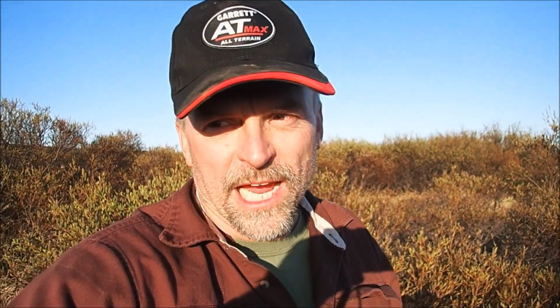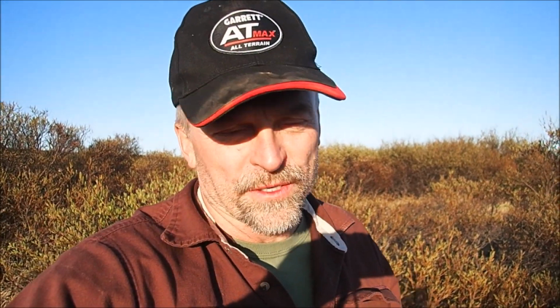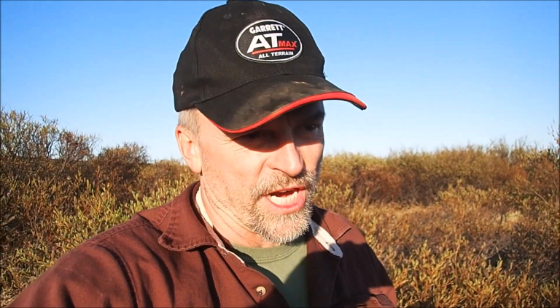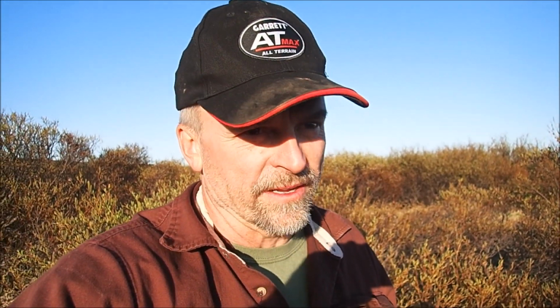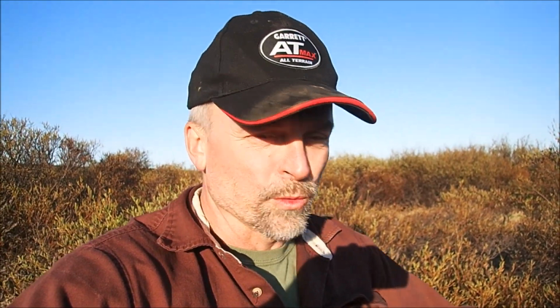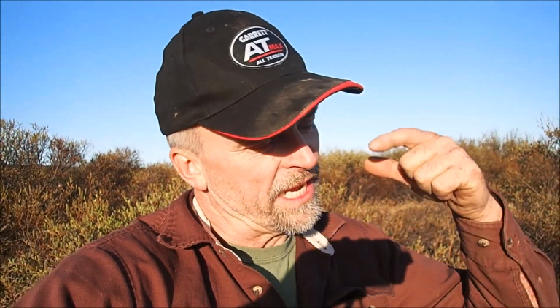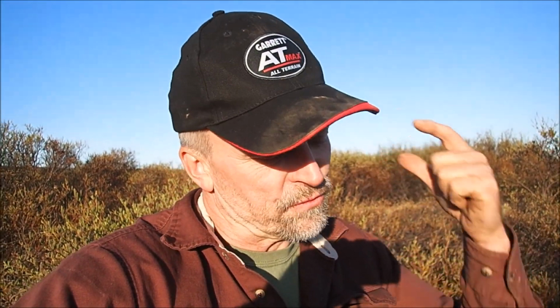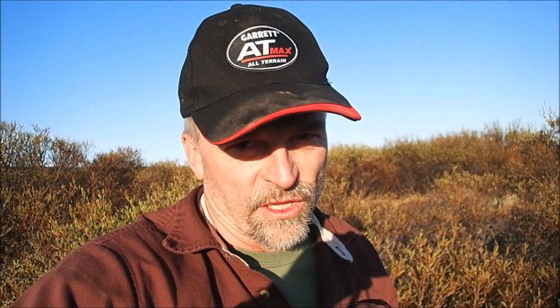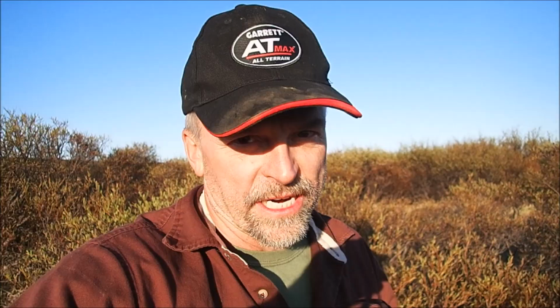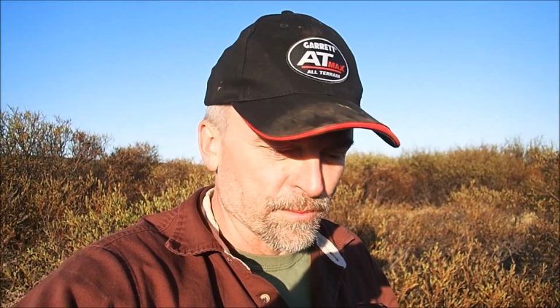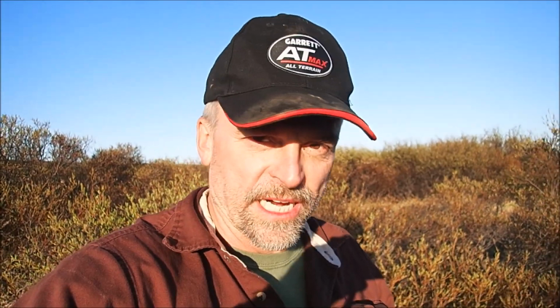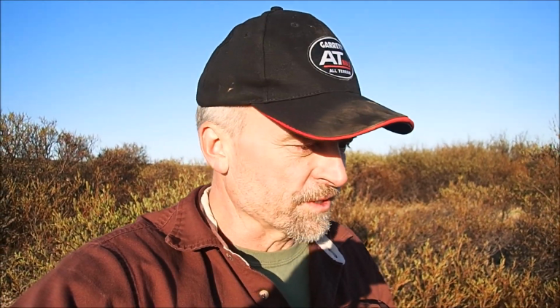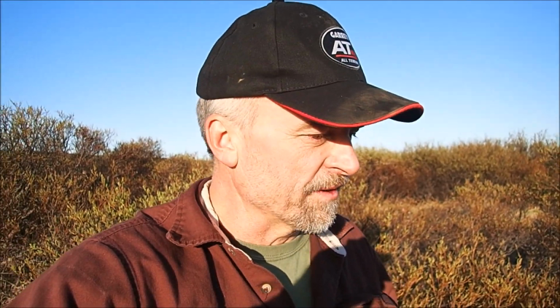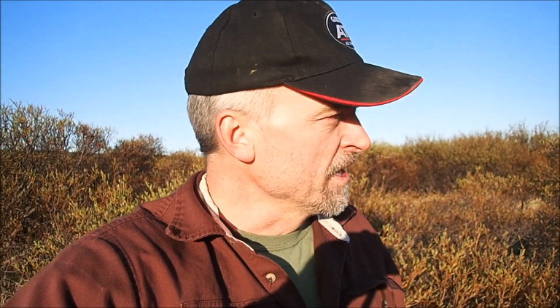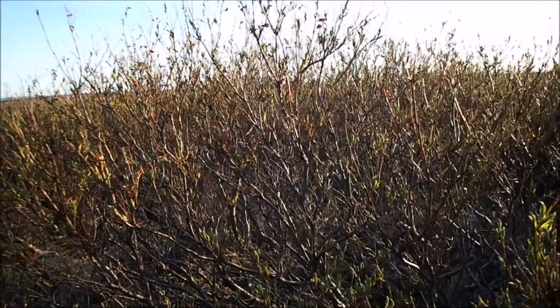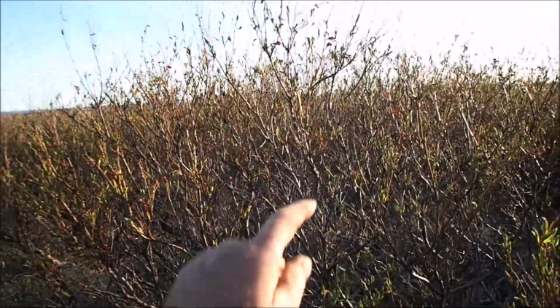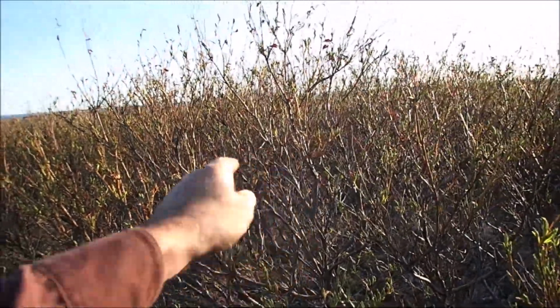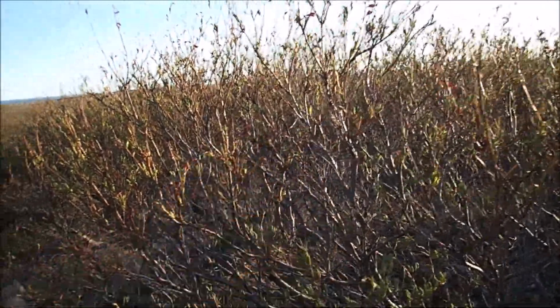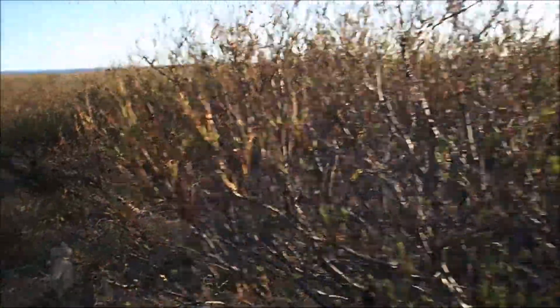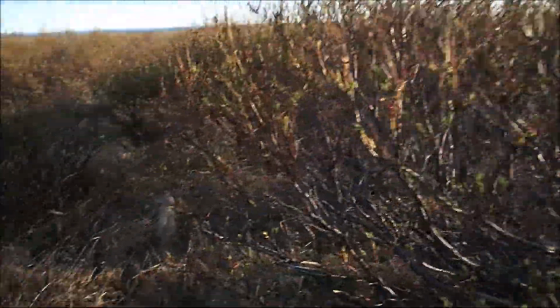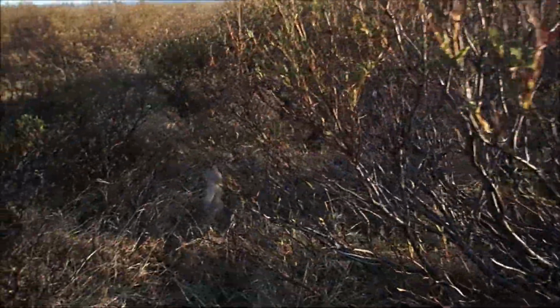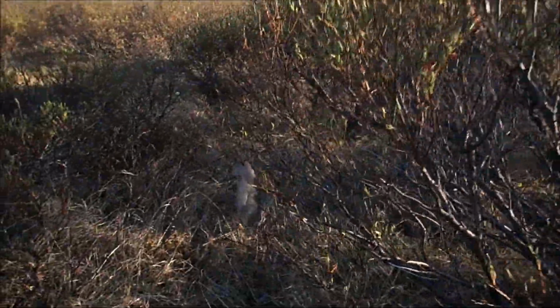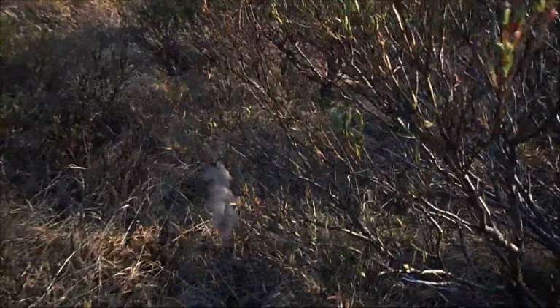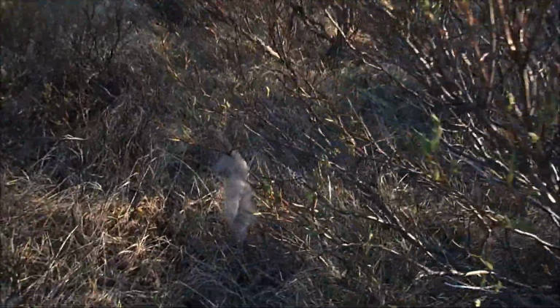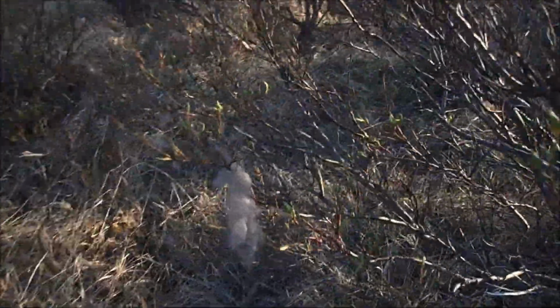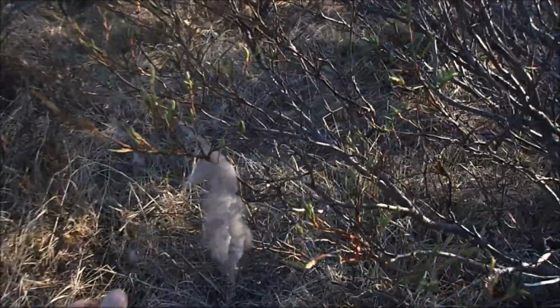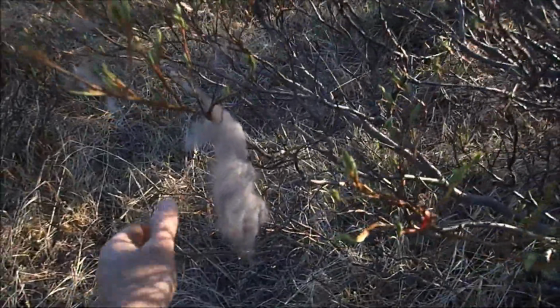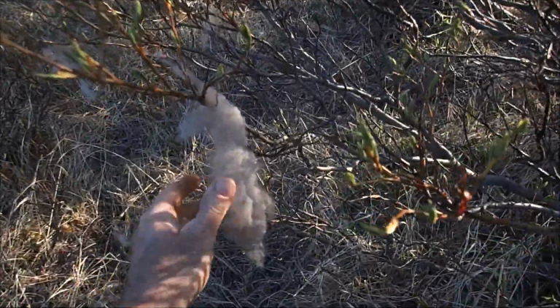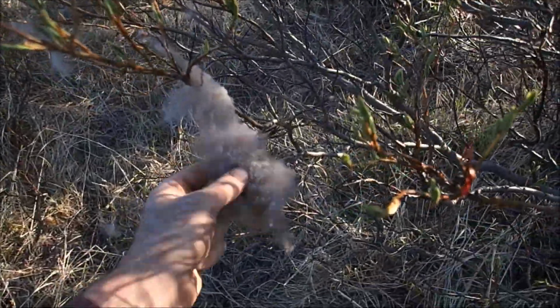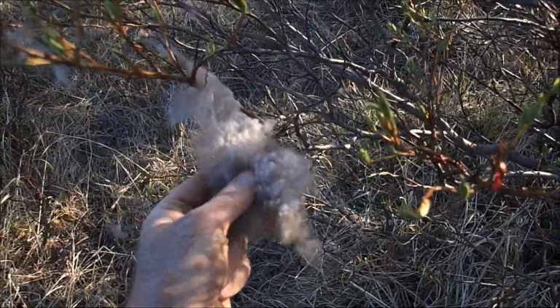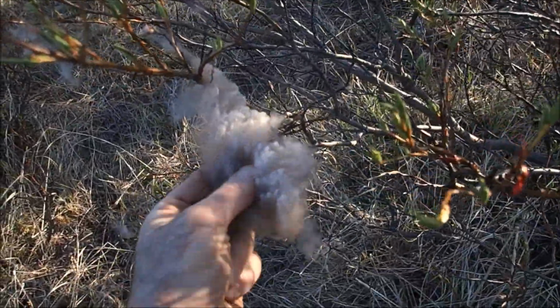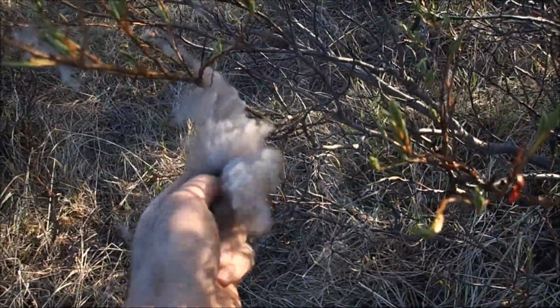This time of year they're shedding. Normally they have this really long hair that almost drags on the ground, but when they walk through these bushes right here, it pulls their hair out when they're shedding. So look at that — isn't that neat?